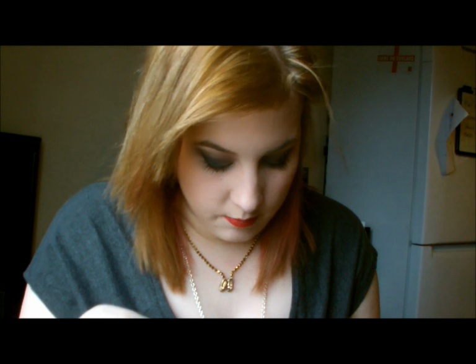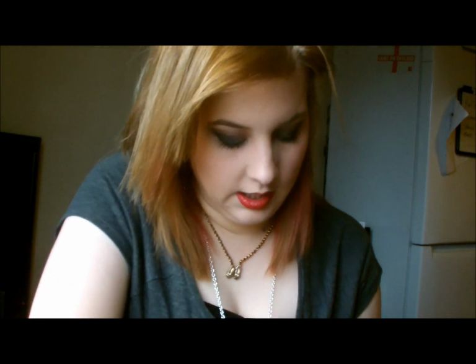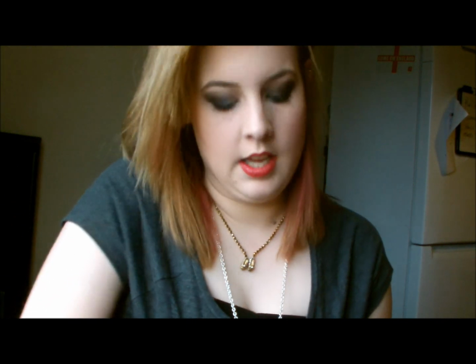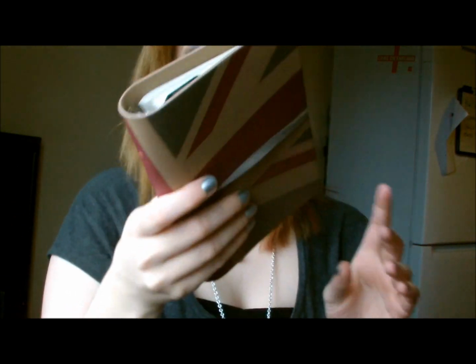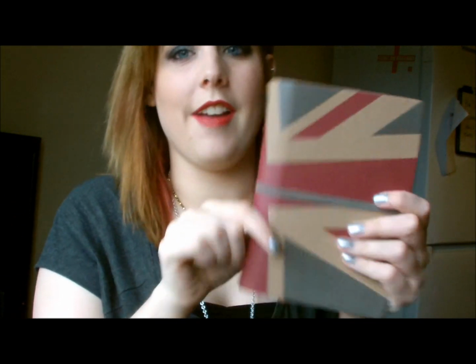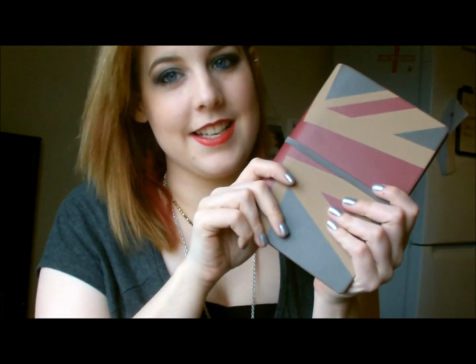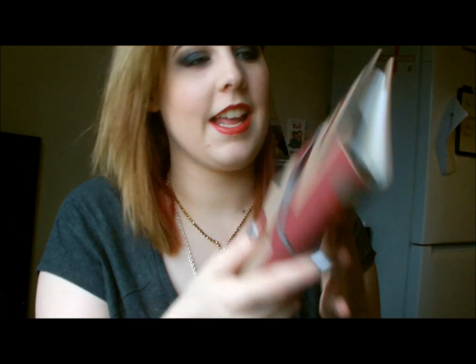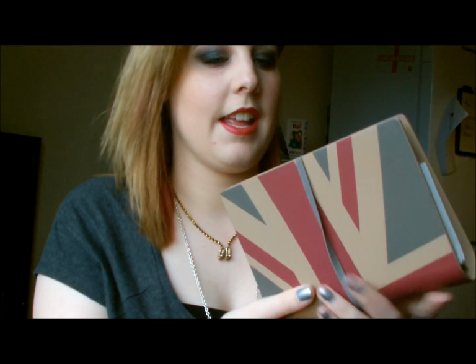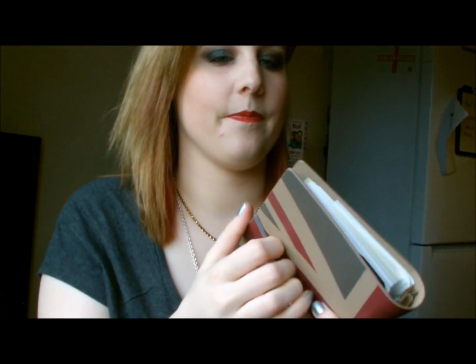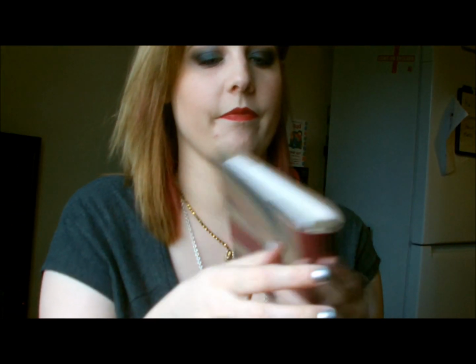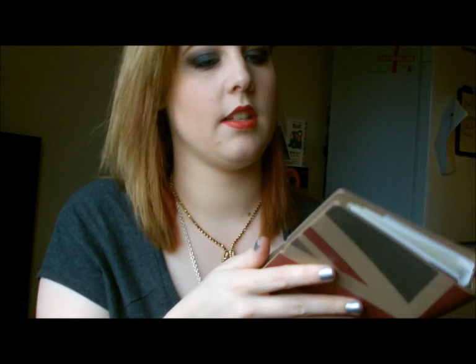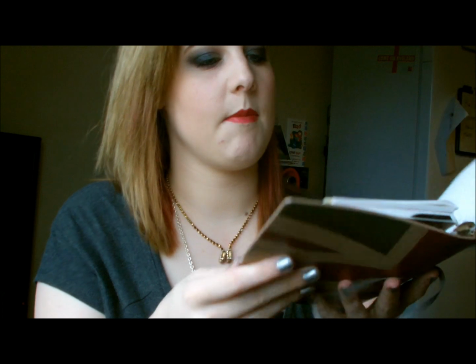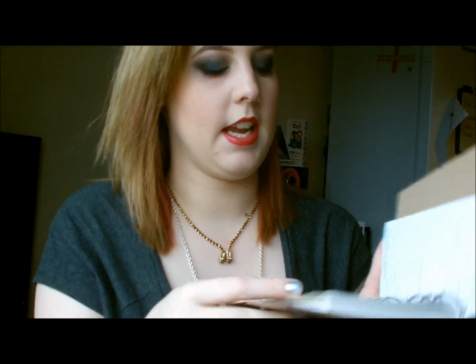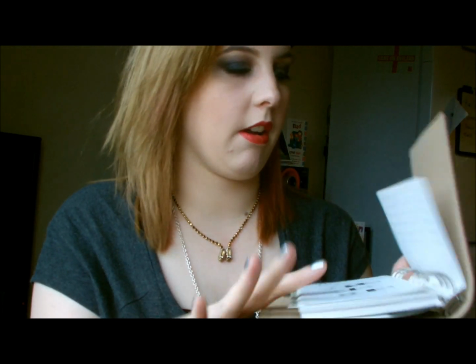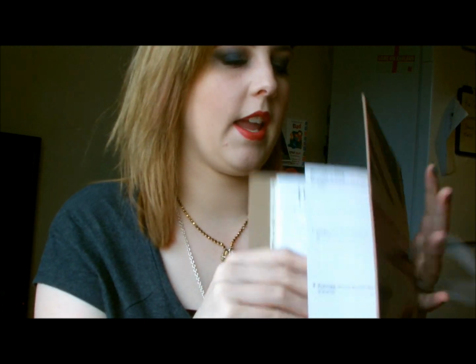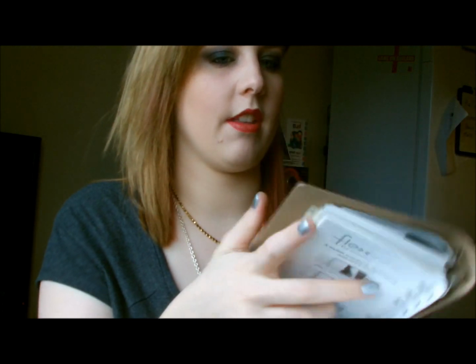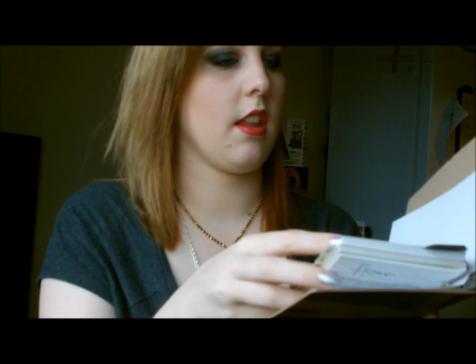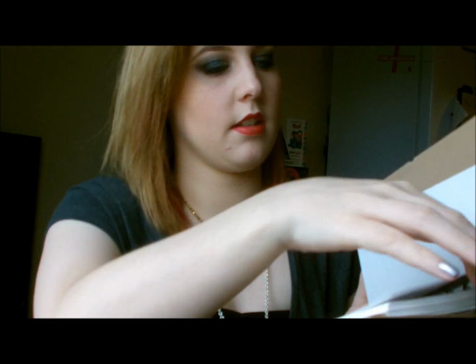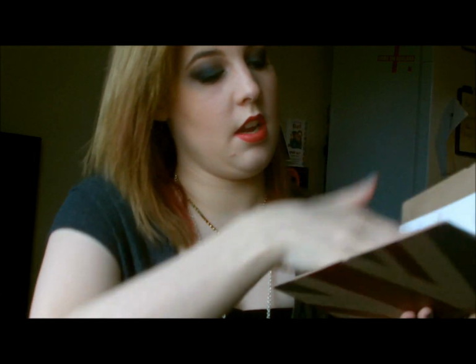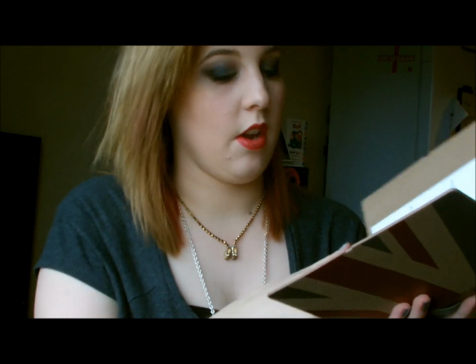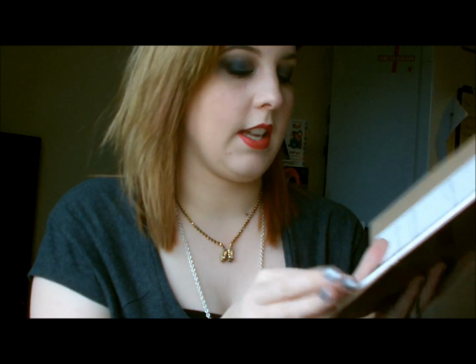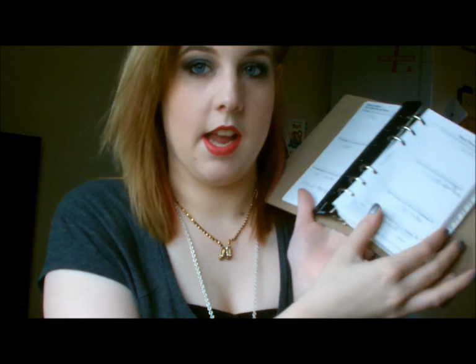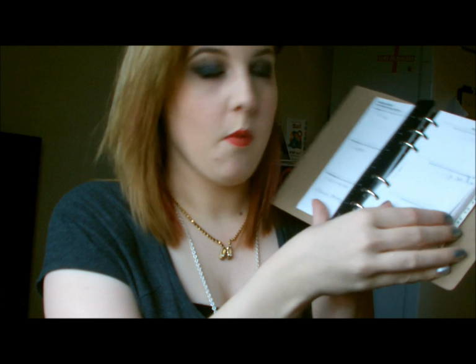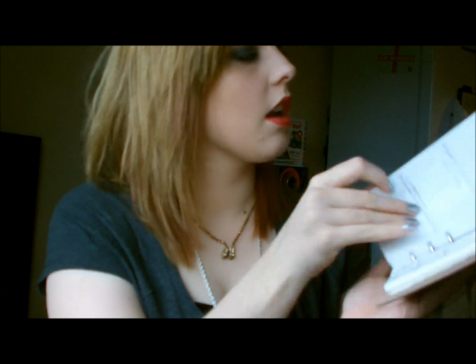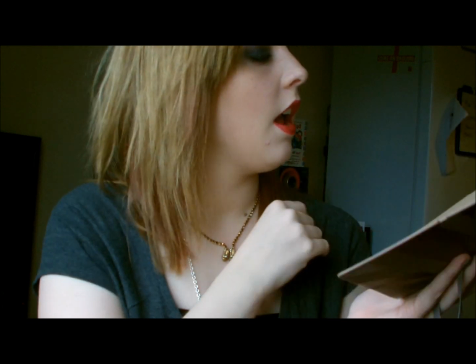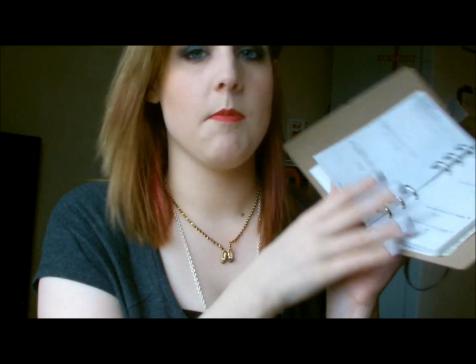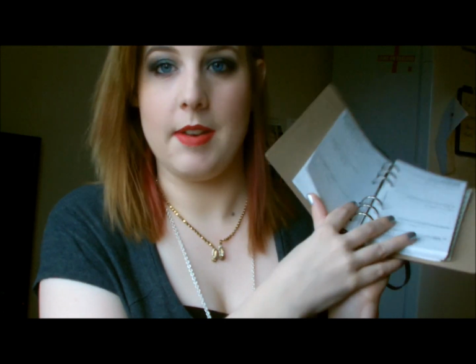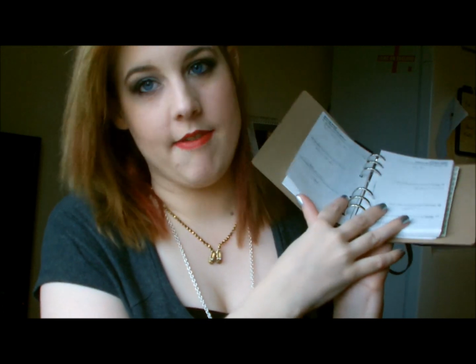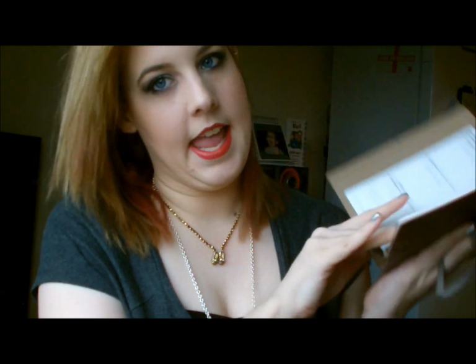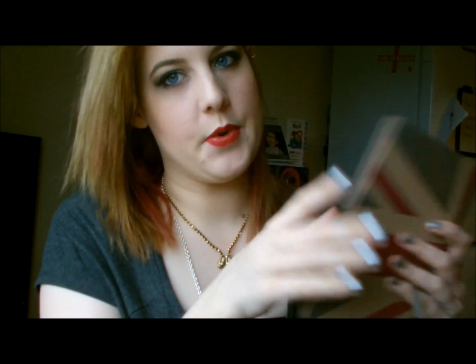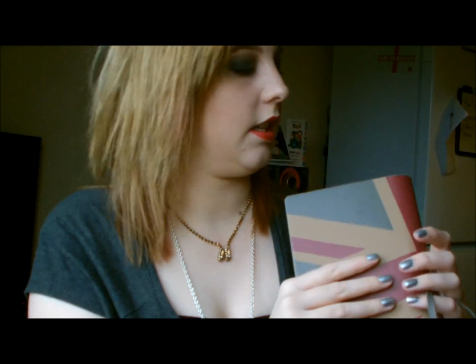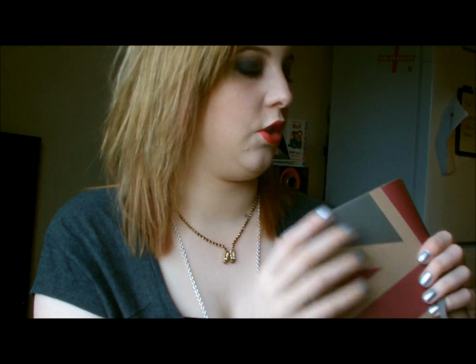My Filofax is in here to keep me up to date with where I'm going and everything like that. Today is my day off from work and tomorrow I'm in at half past ten in the morning — joy.